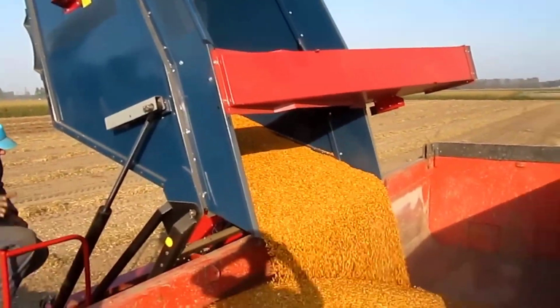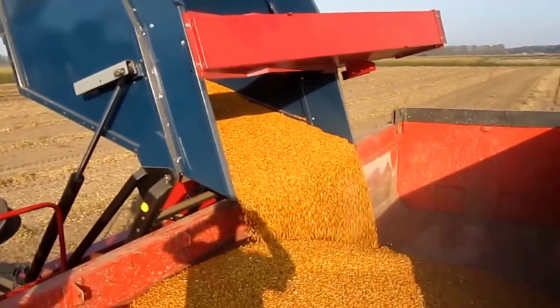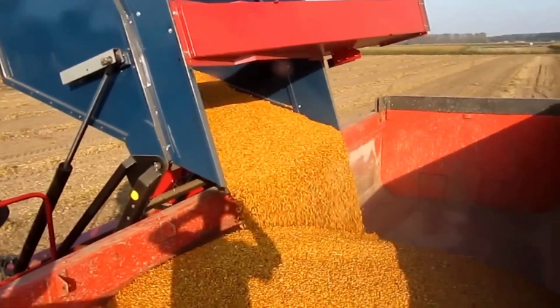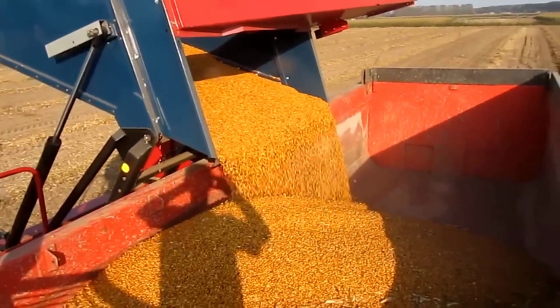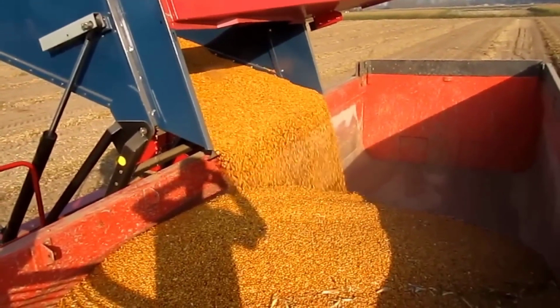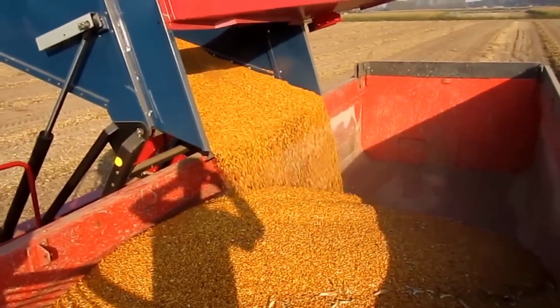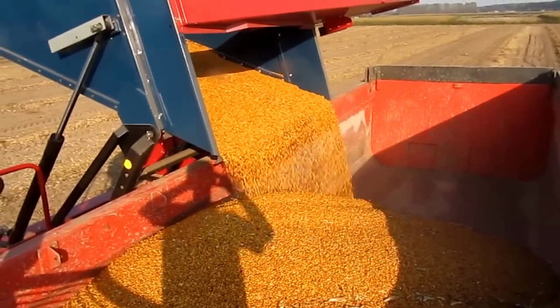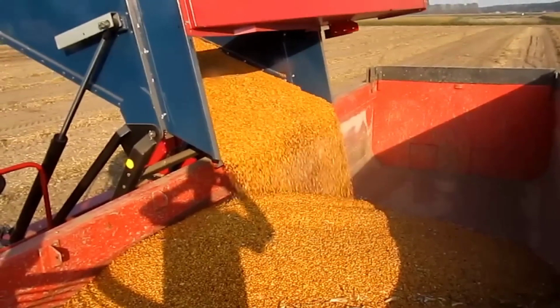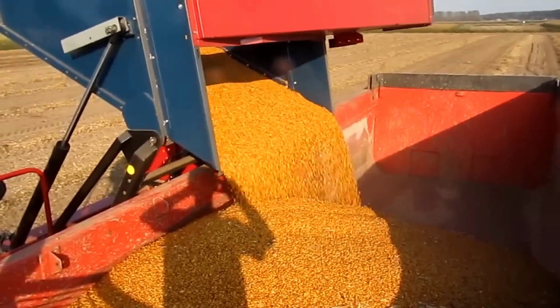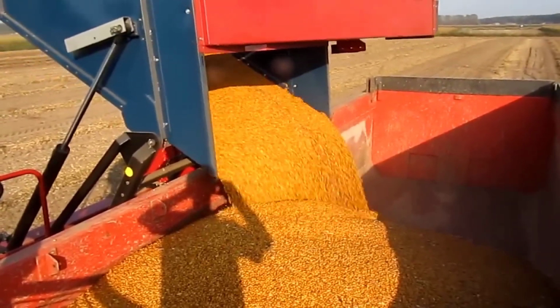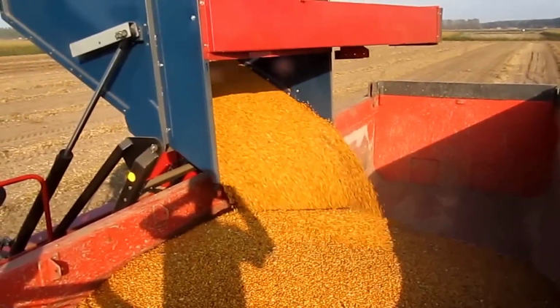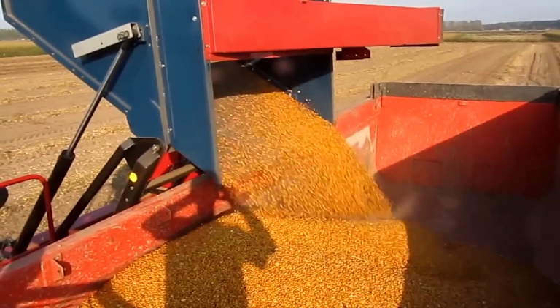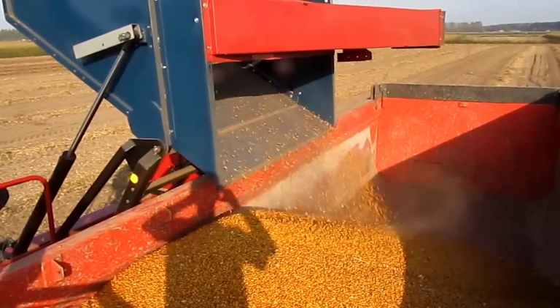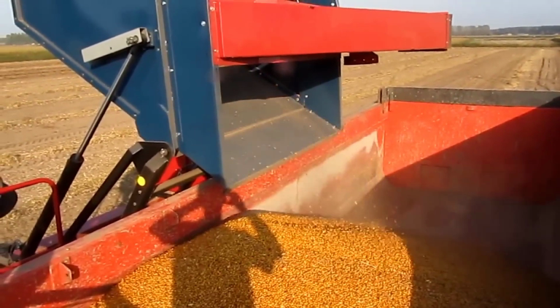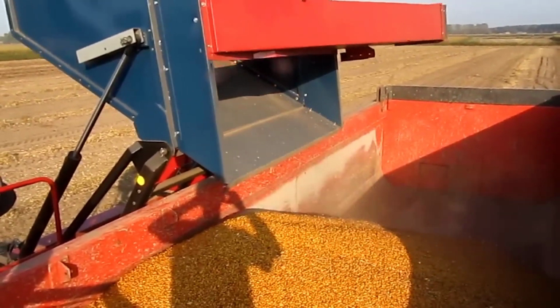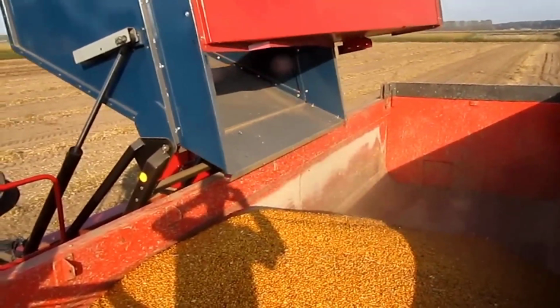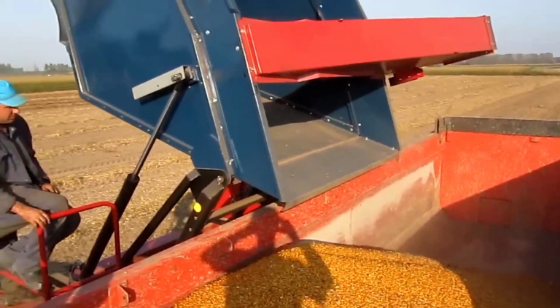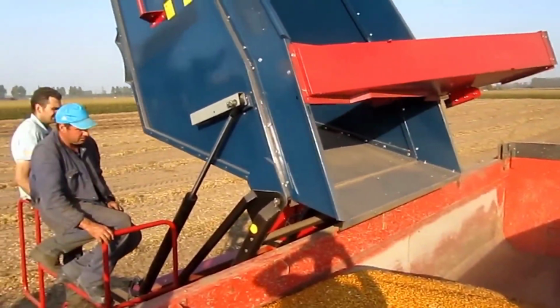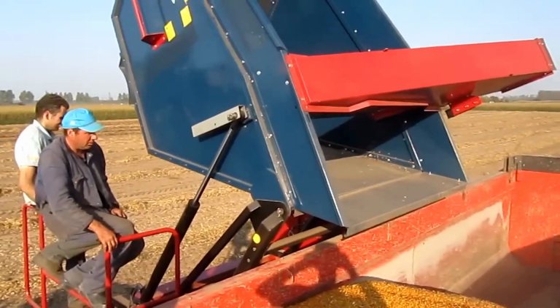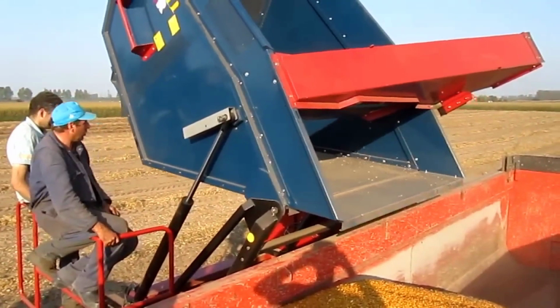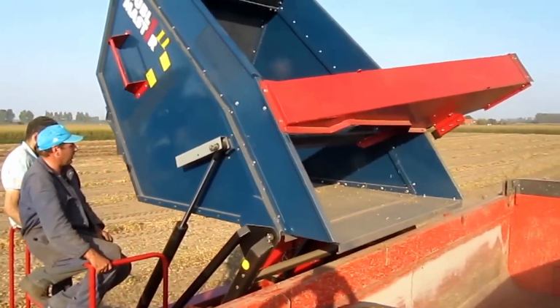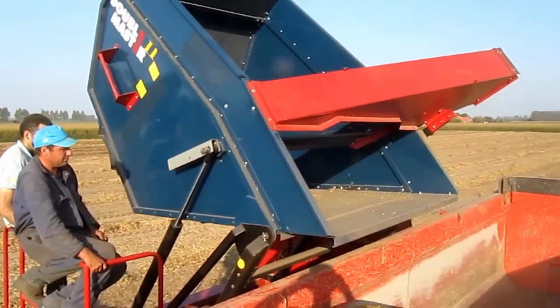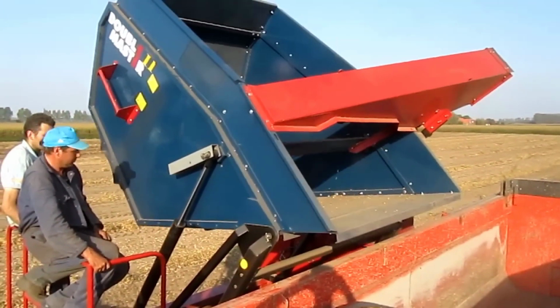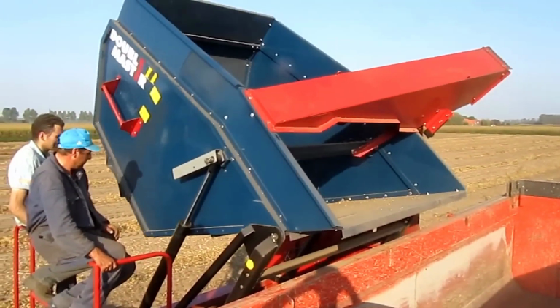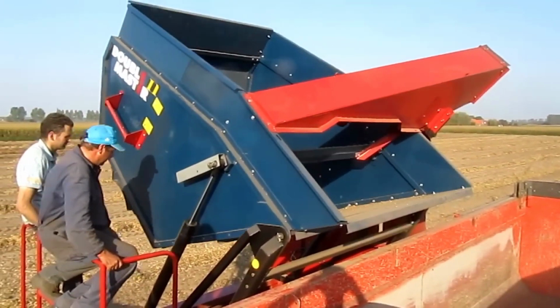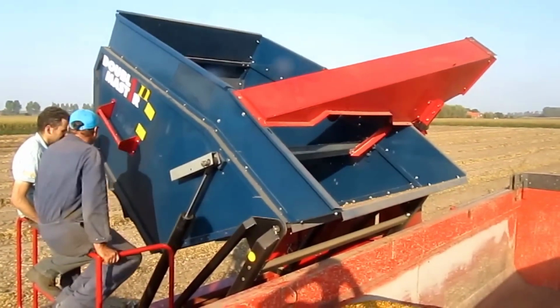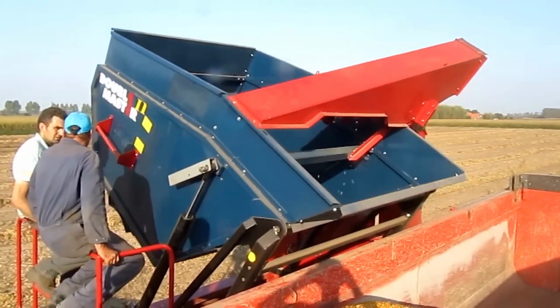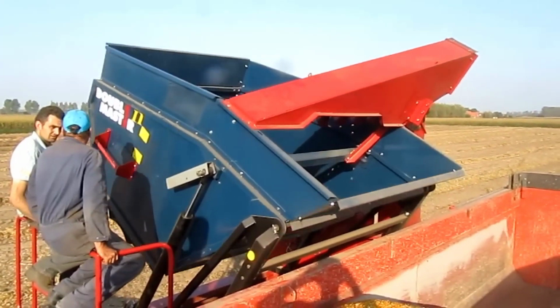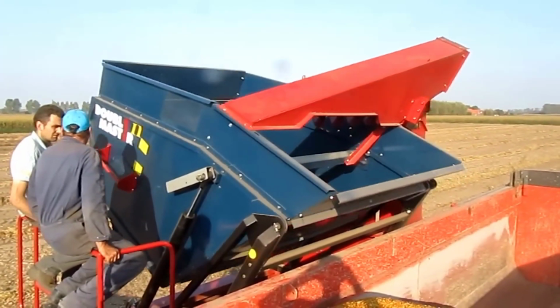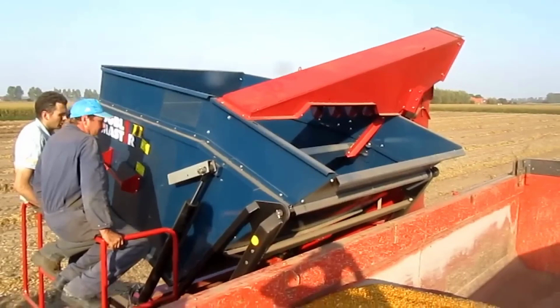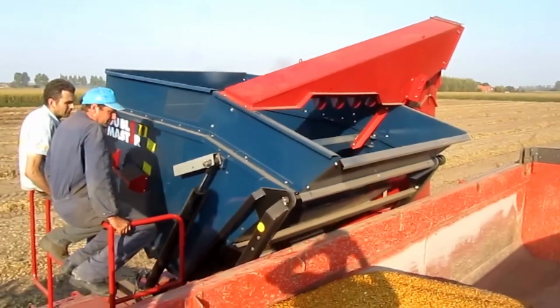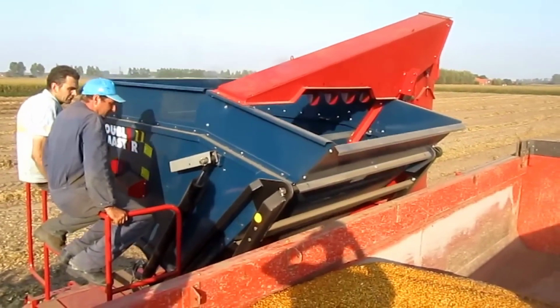Beyond harvesting, Sweer offers additional machines that can be integrated into your farming operations. These machines can cut, furrow, and pick up dry beans, streamlining the entire process and further enhancing efficiency.